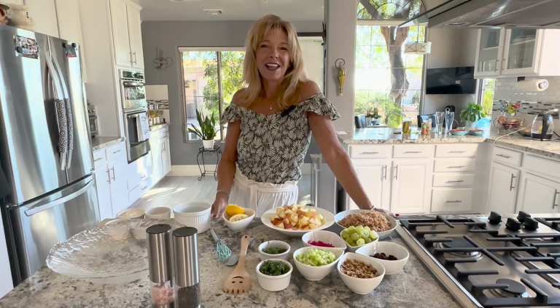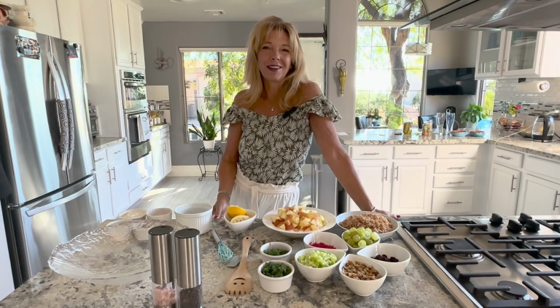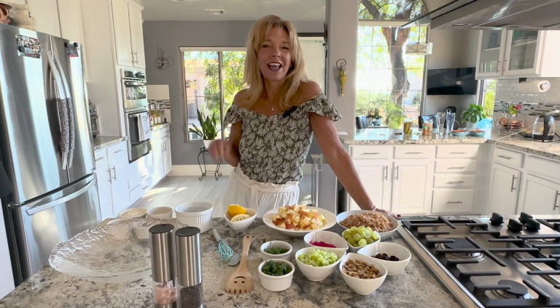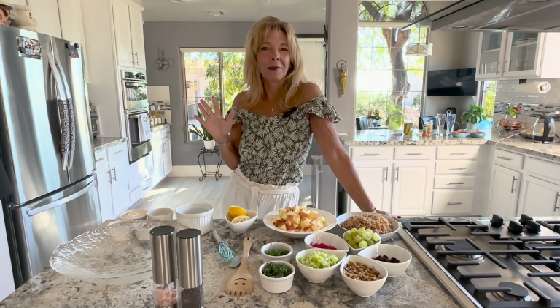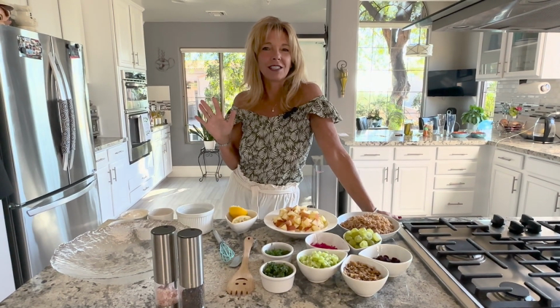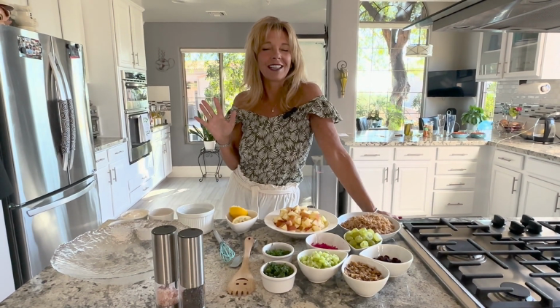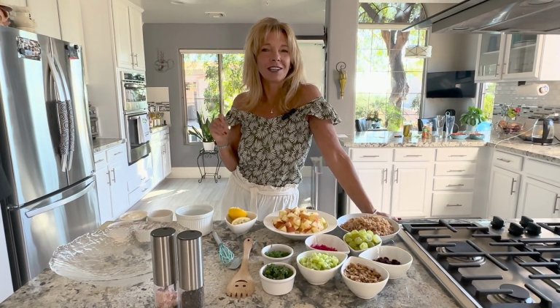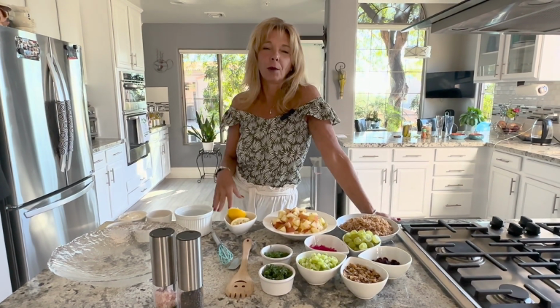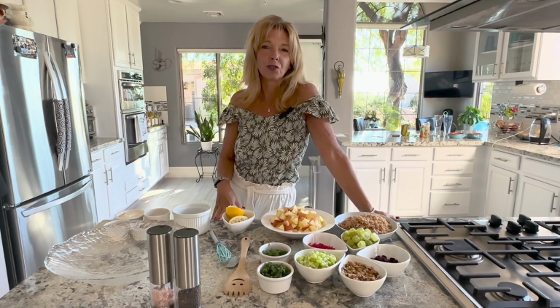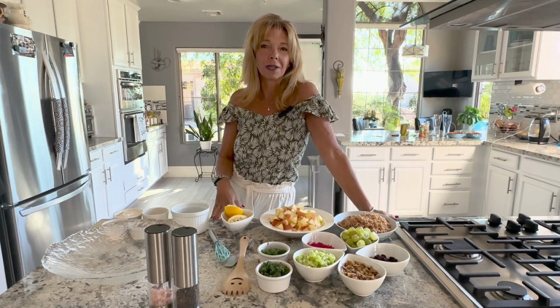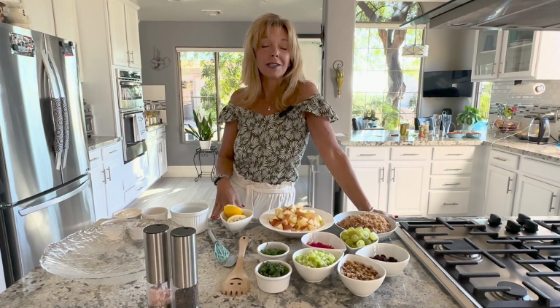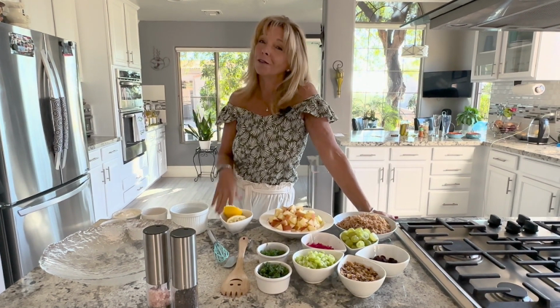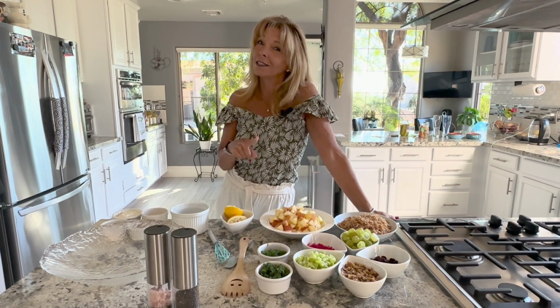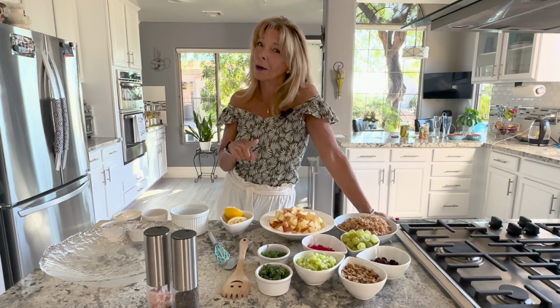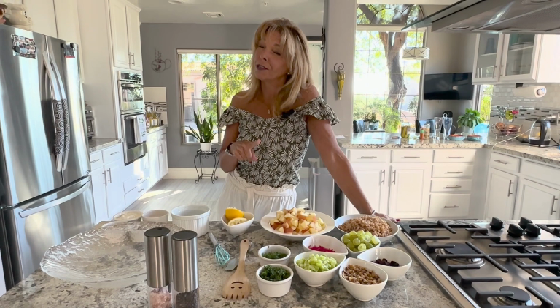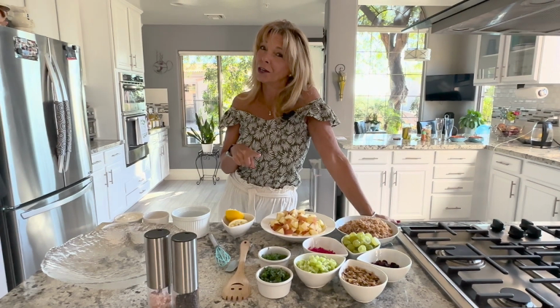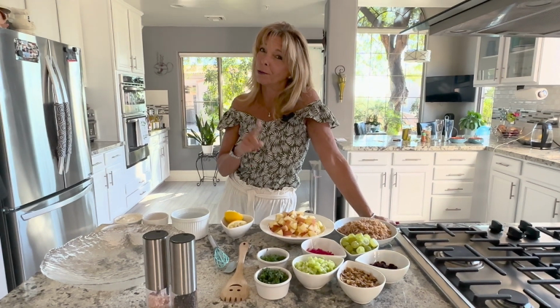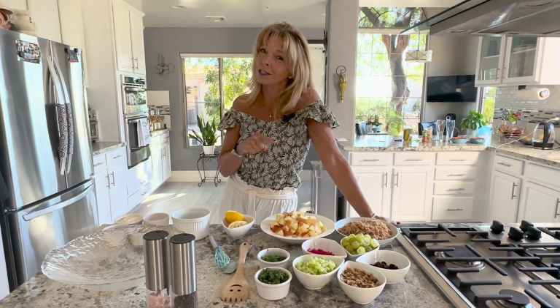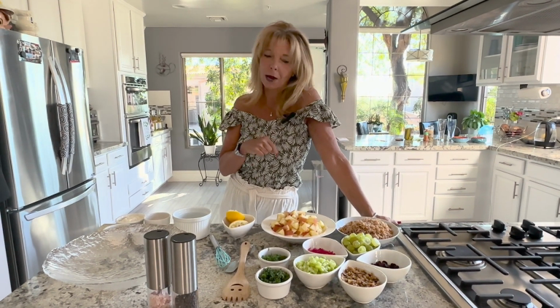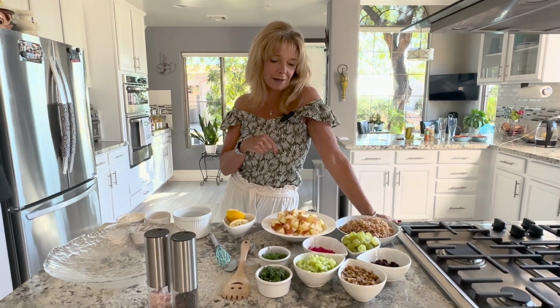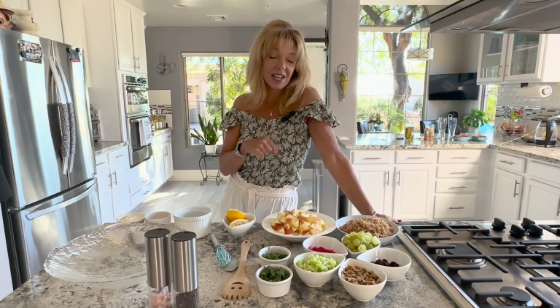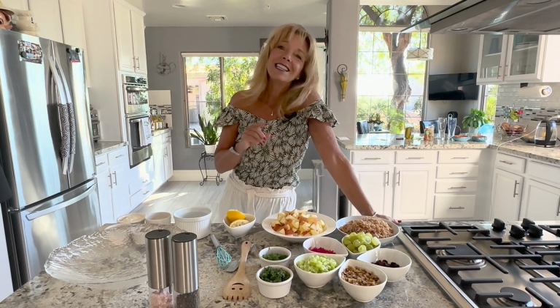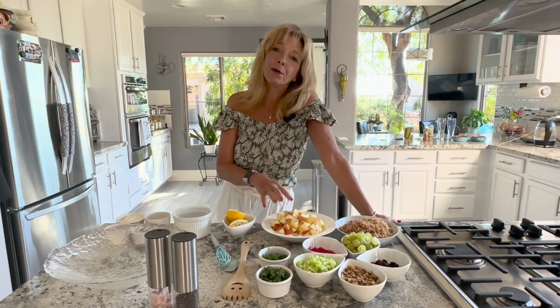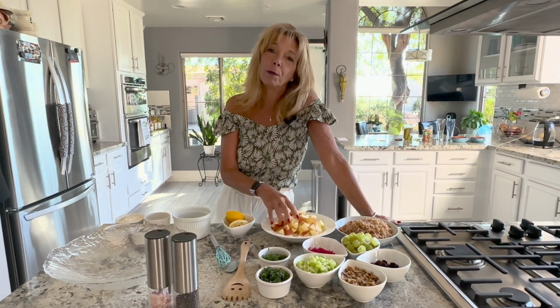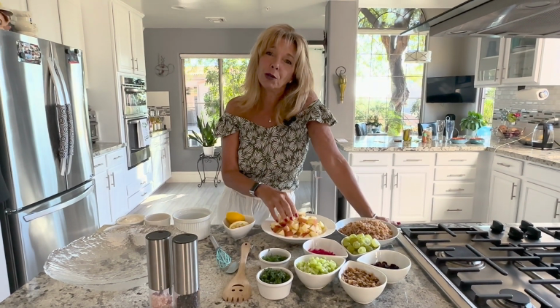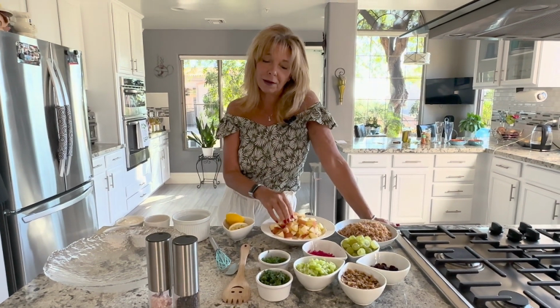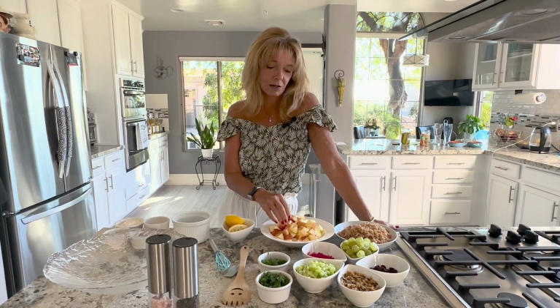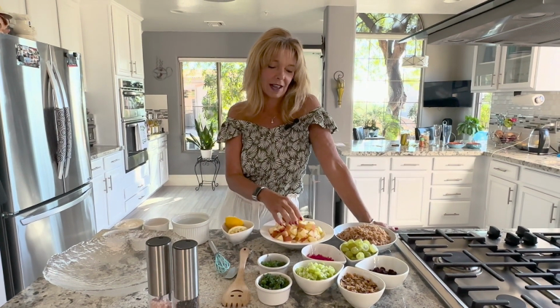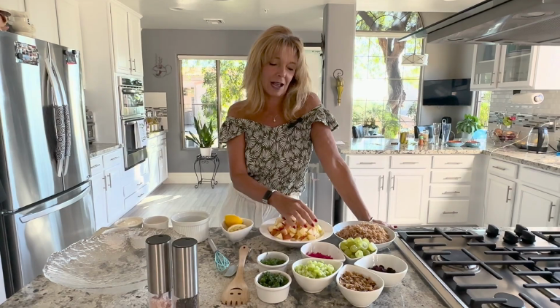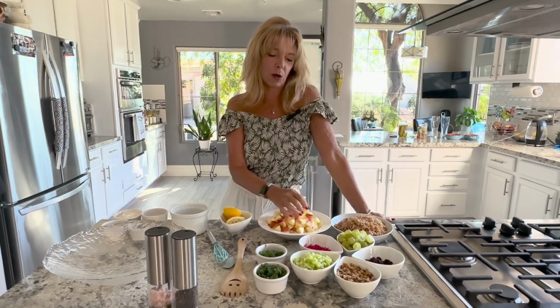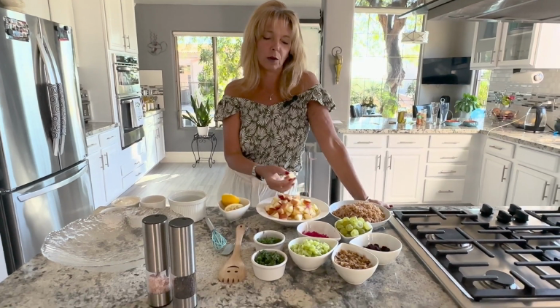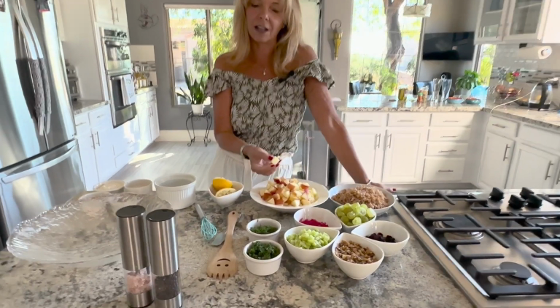Hi everyone, Kathy from Kathy's Vegan Kitchen. I hope you're enjoying the recipes. Don't forget to subscribe to the channel by pushing the subscribe button. Today we're going to a barbecue at my parents' house and I'm bringing Waldorf salad.